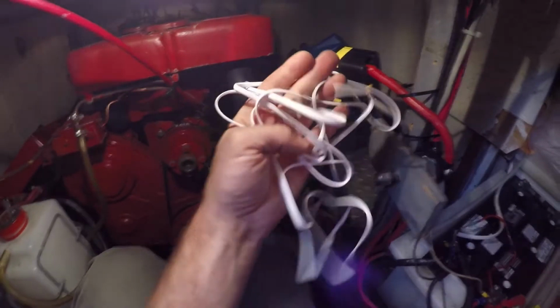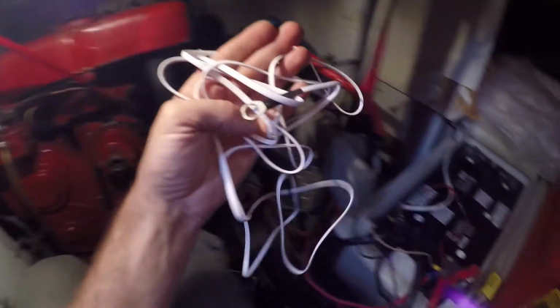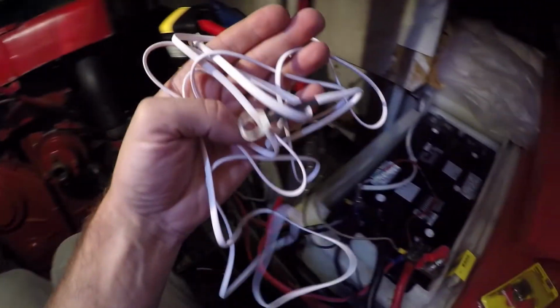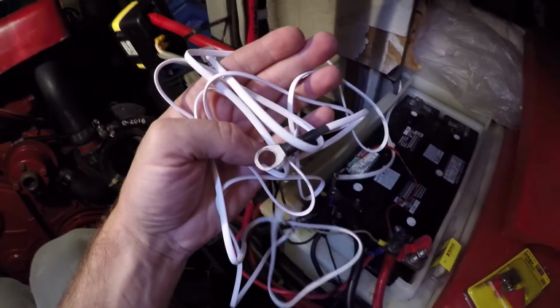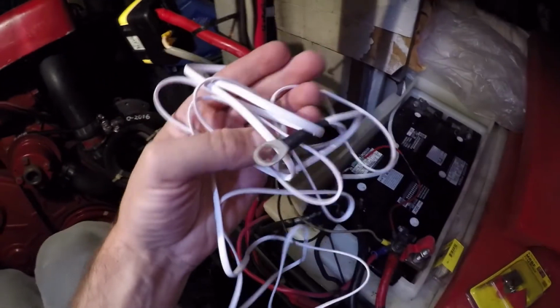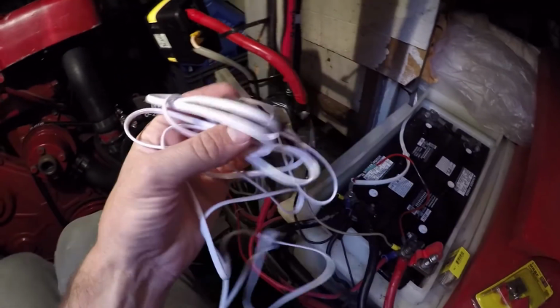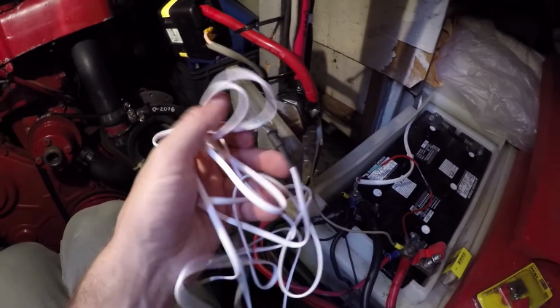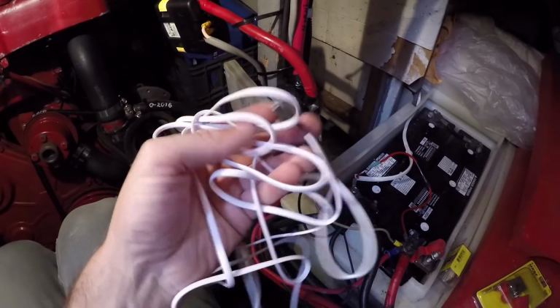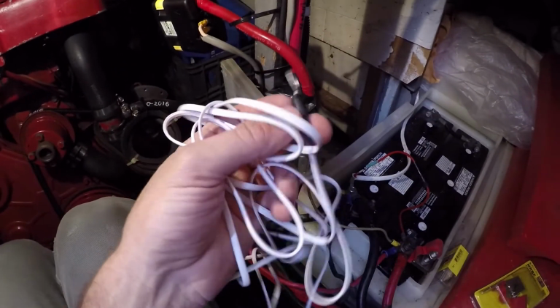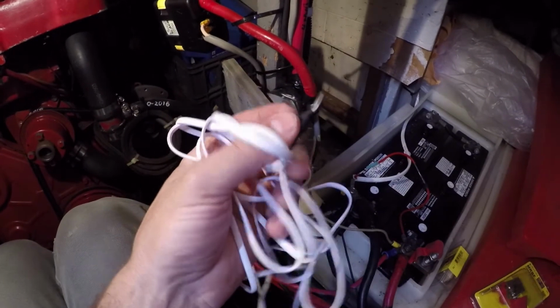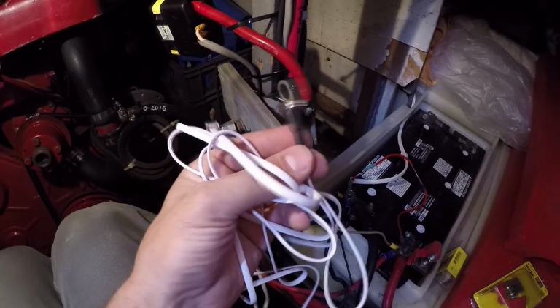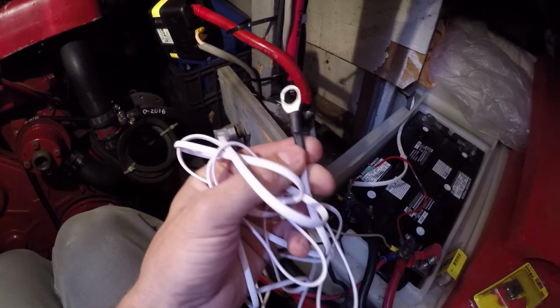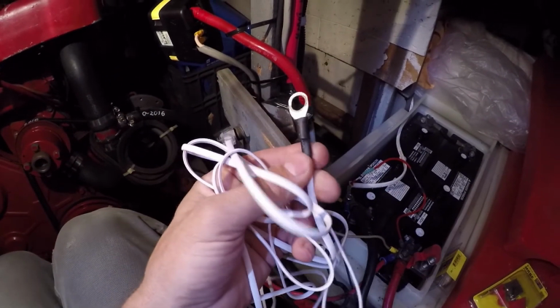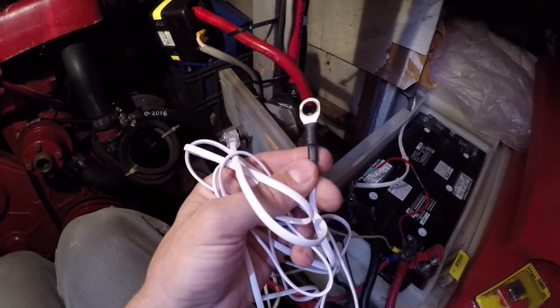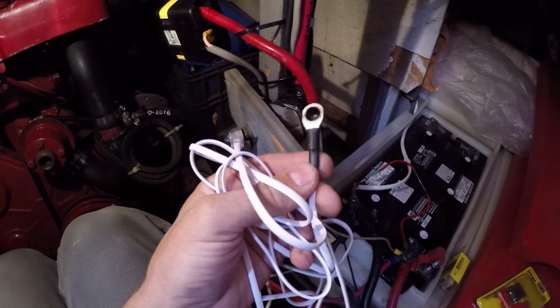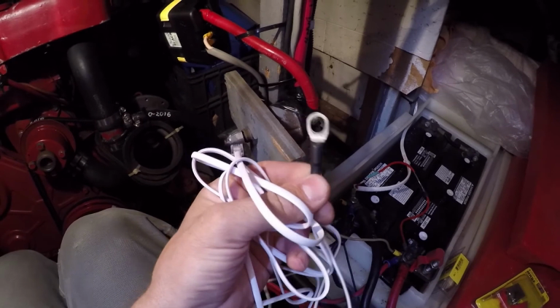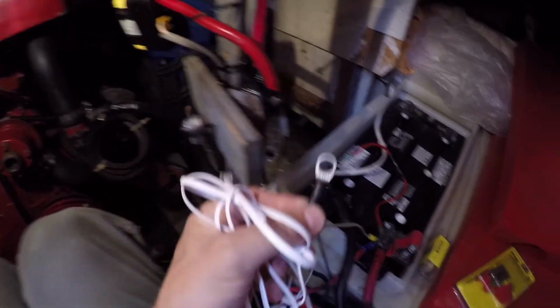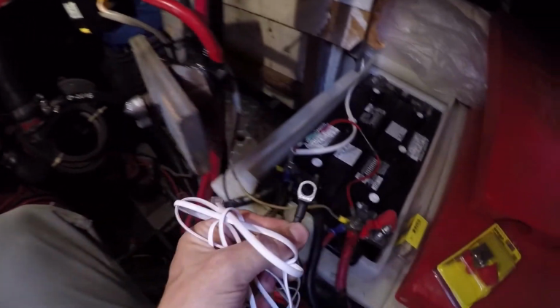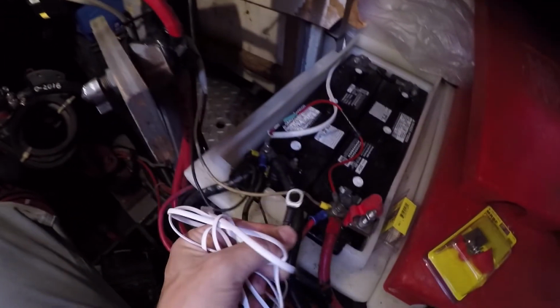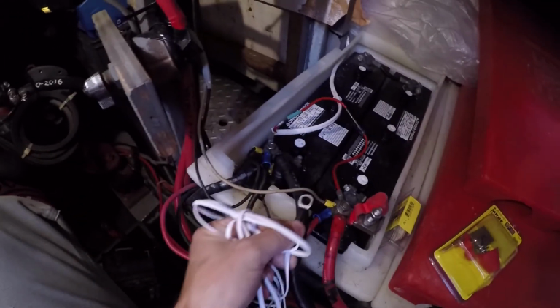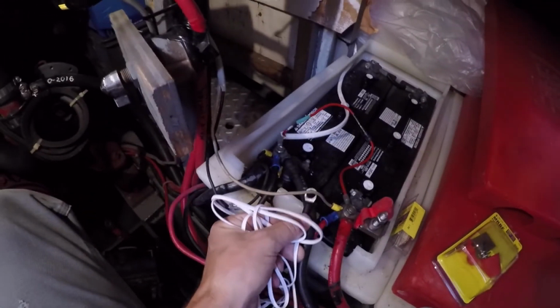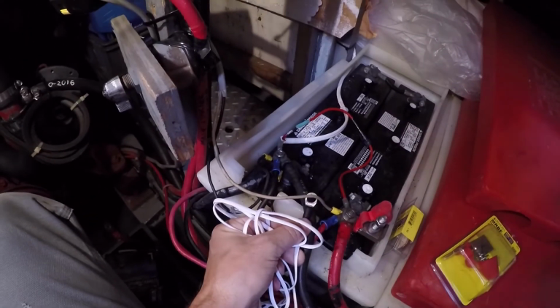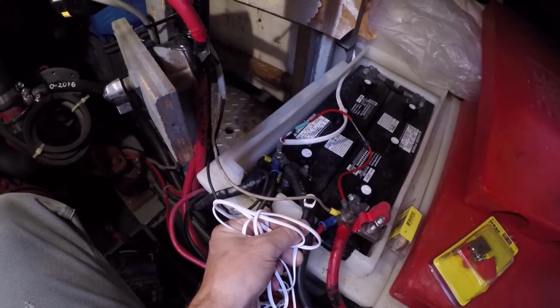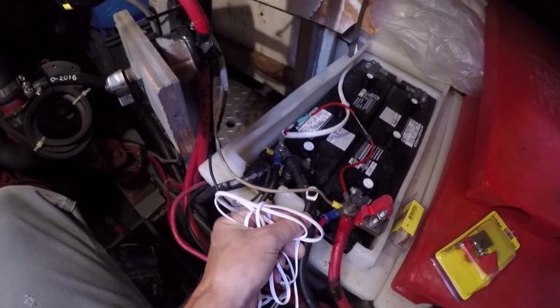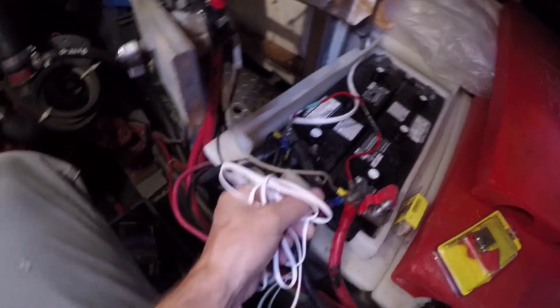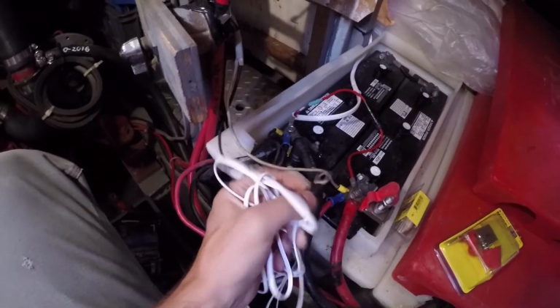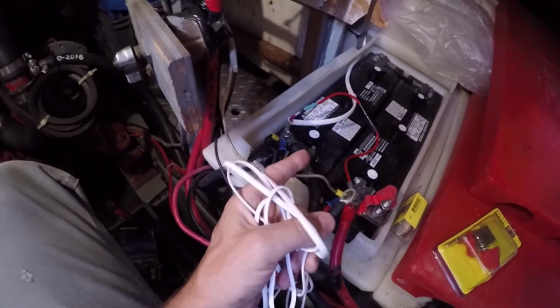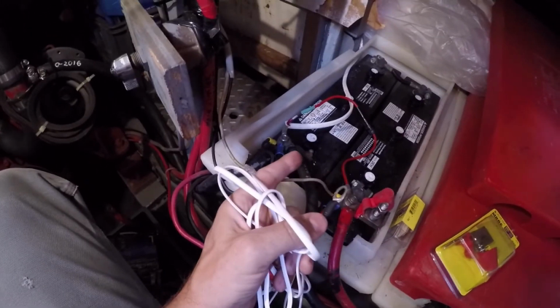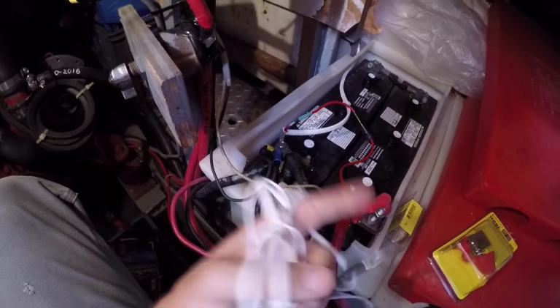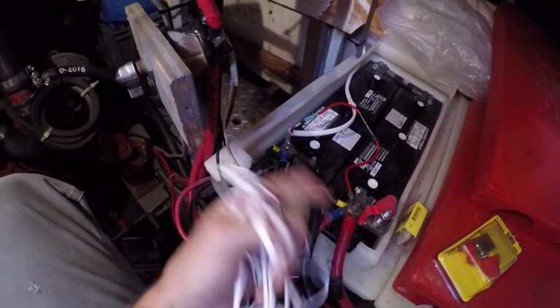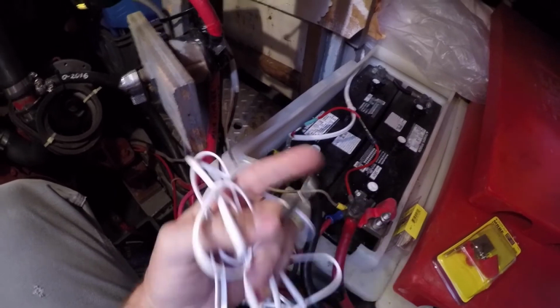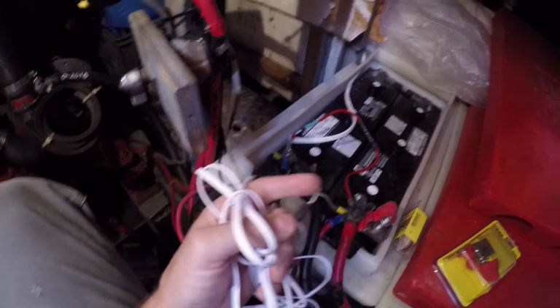Next, this is a temperature sender for the battery charger that I never installed, so I will add that to the house bank since this is the bank that cycles the most frequently.